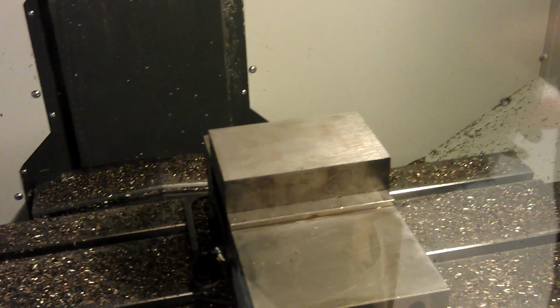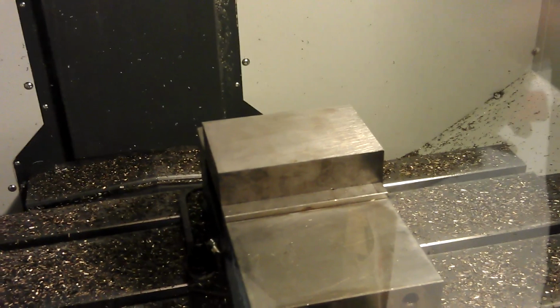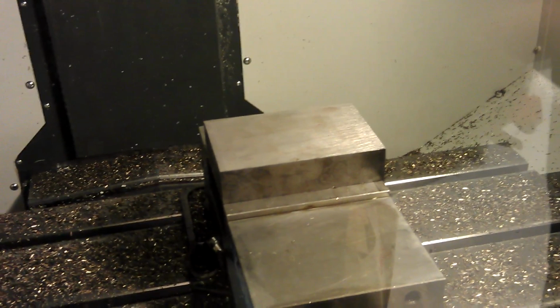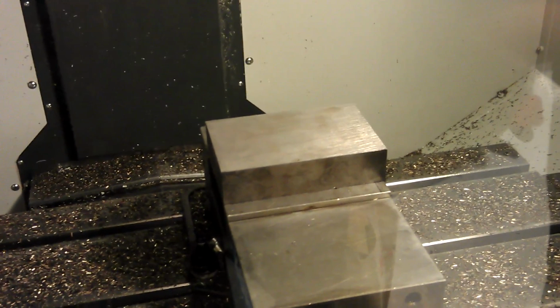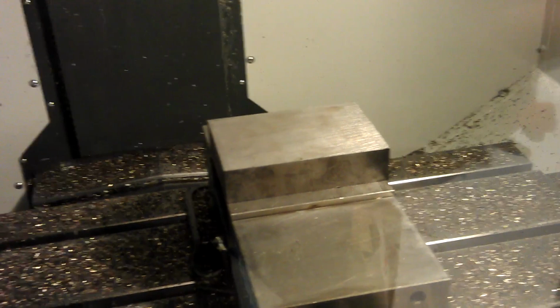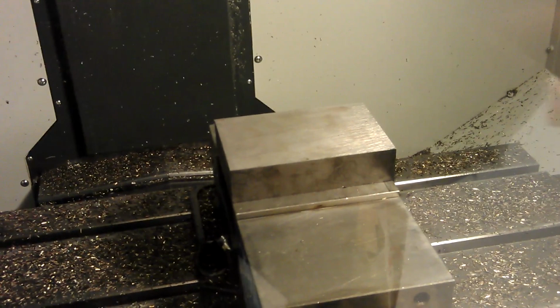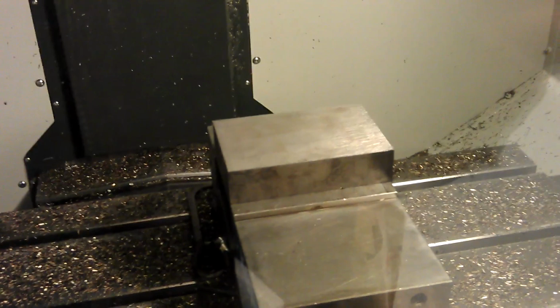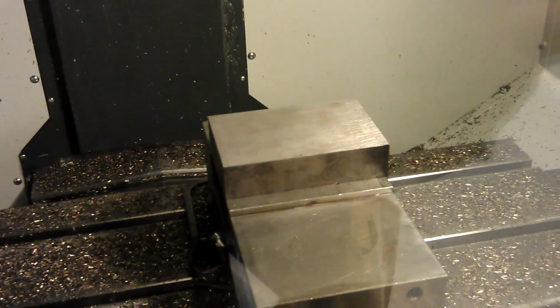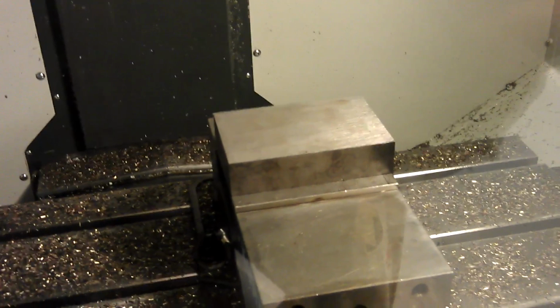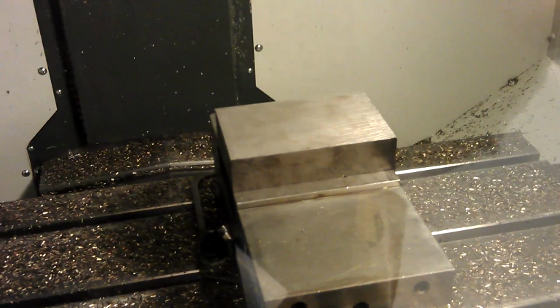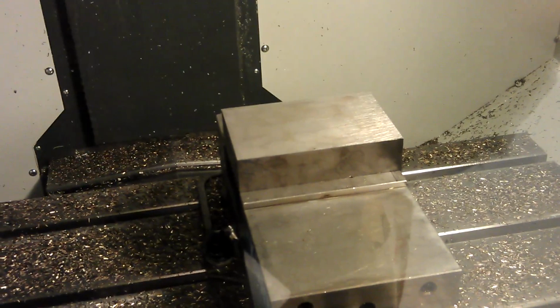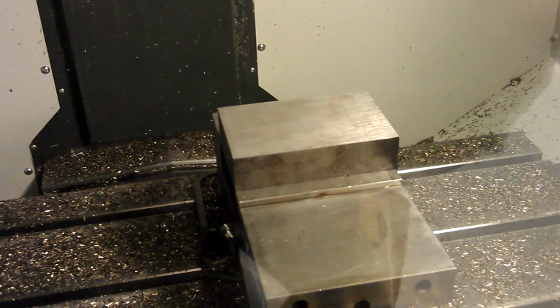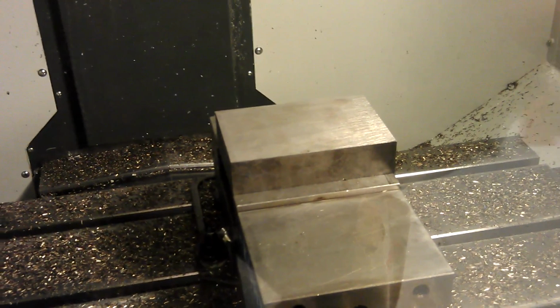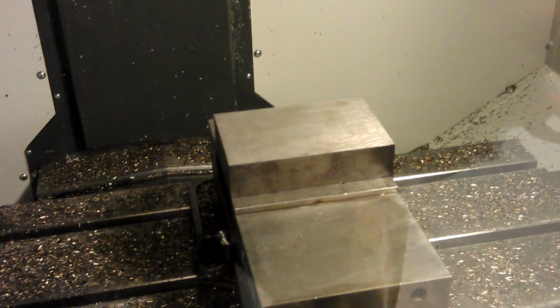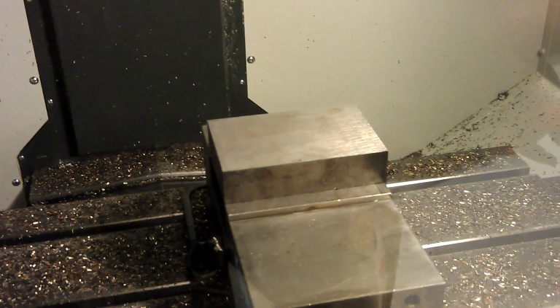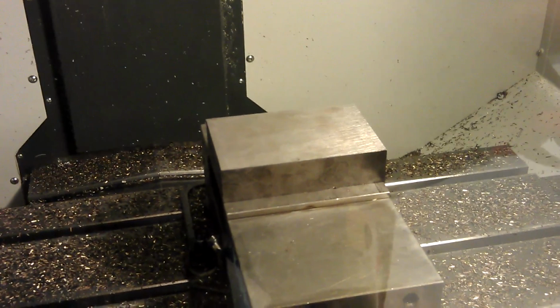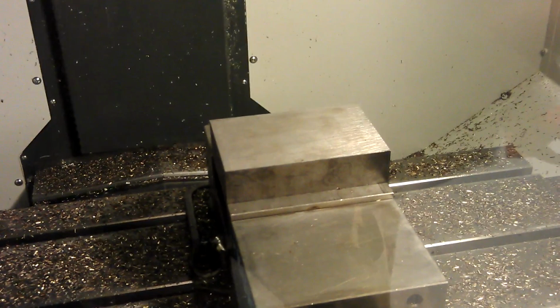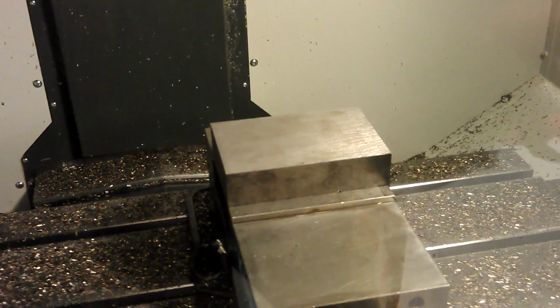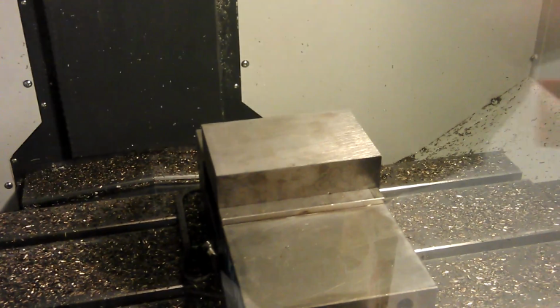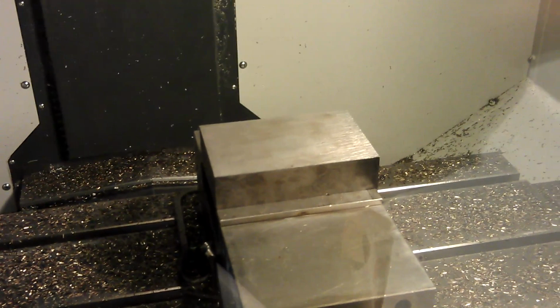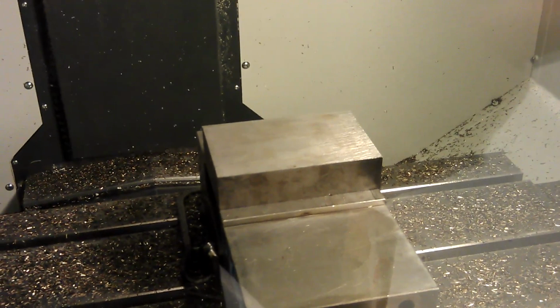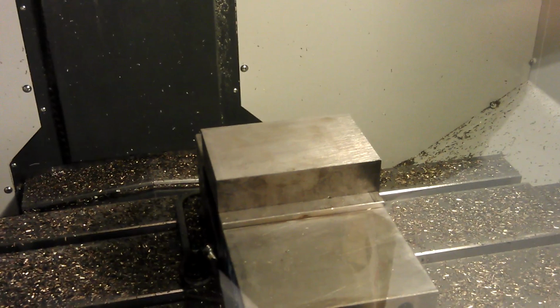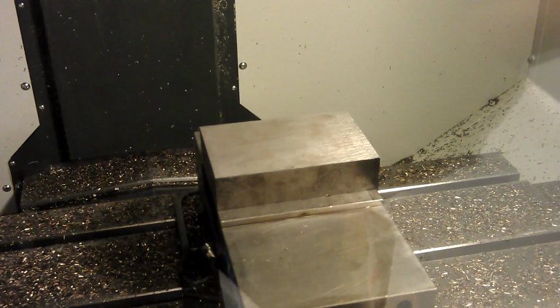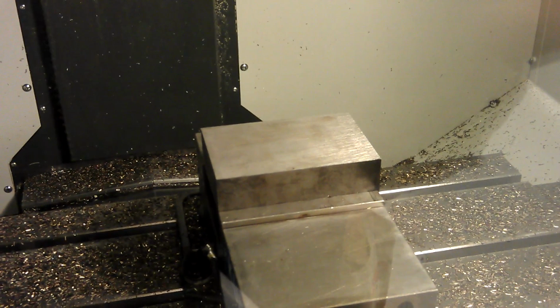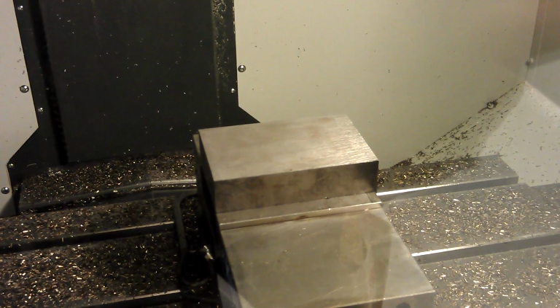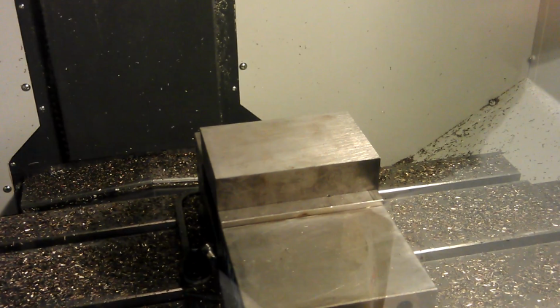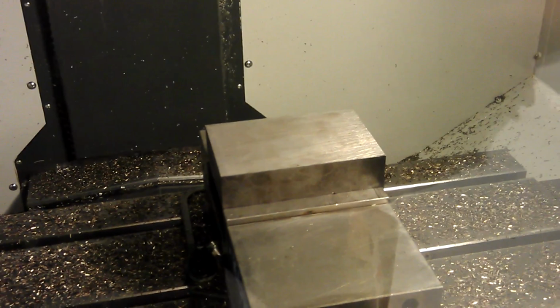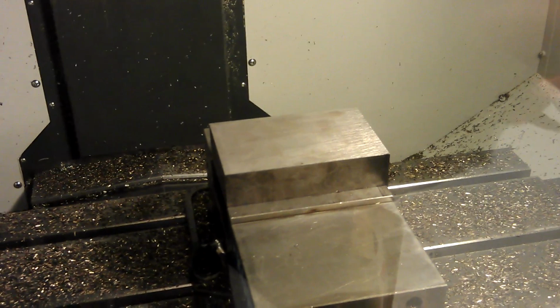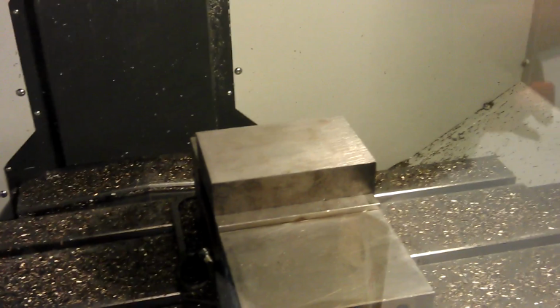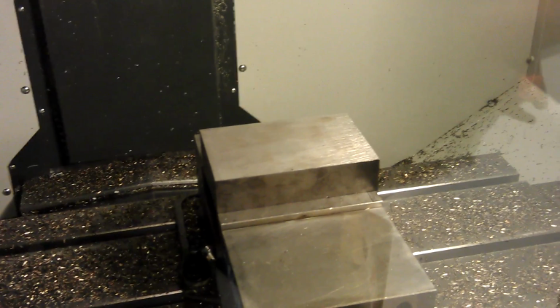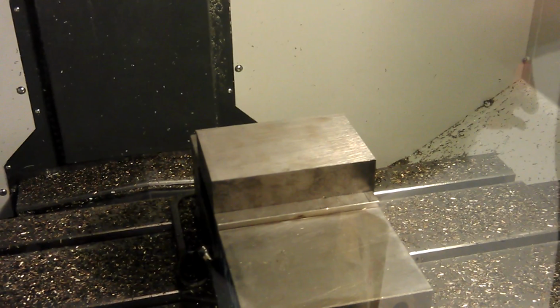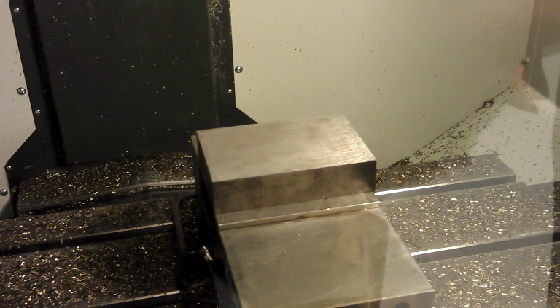What size is this cutter? This is a 3/8's. 3/8's? Ok, cool. Now we're going to face it.